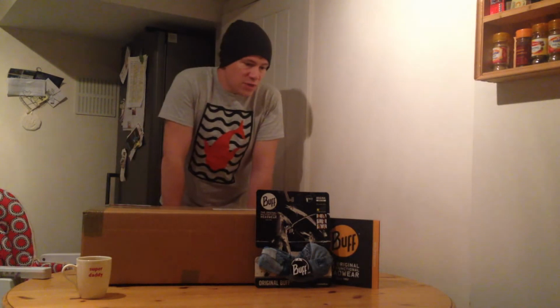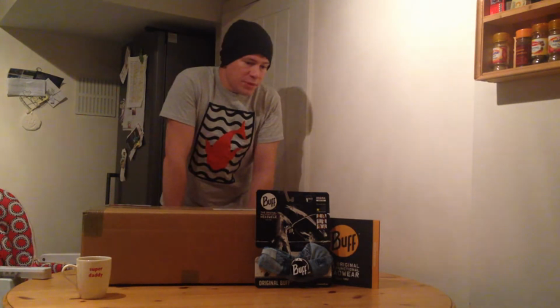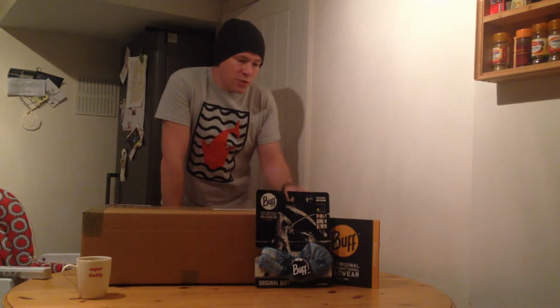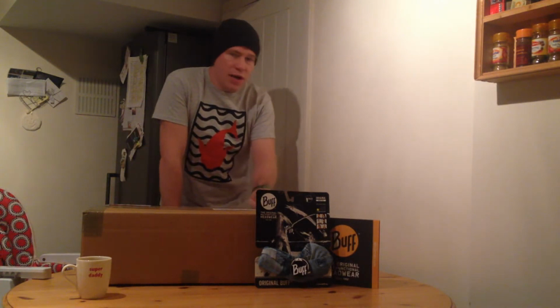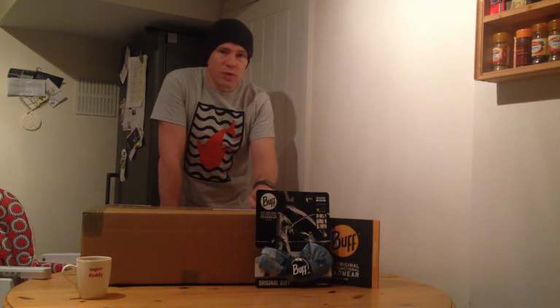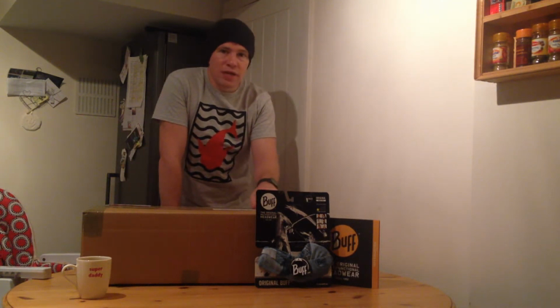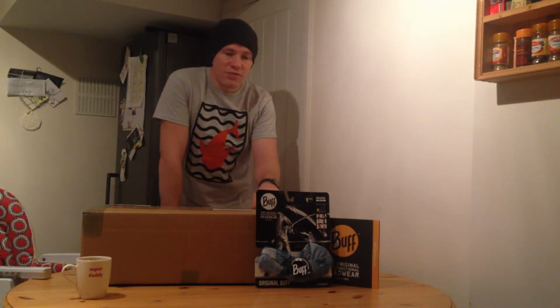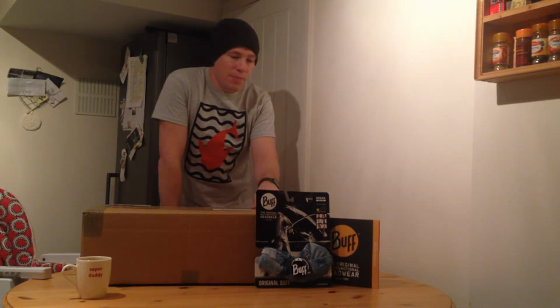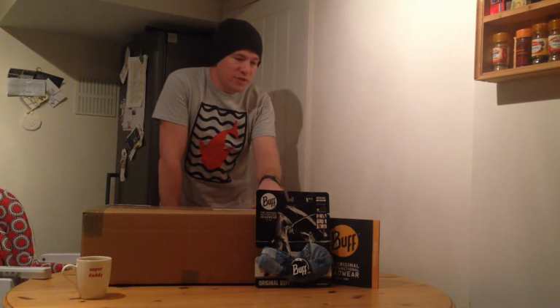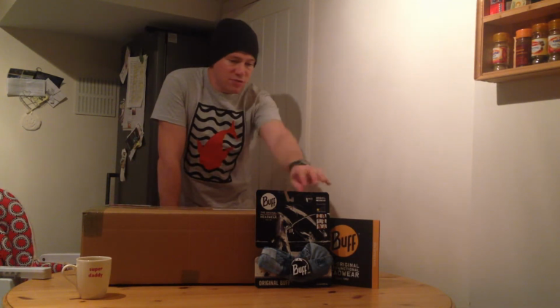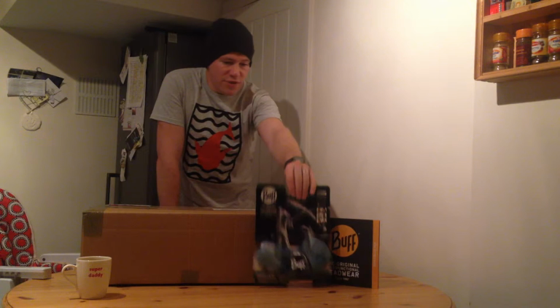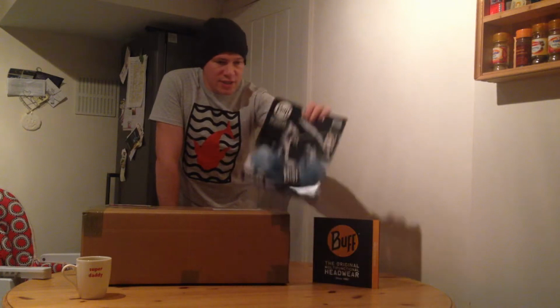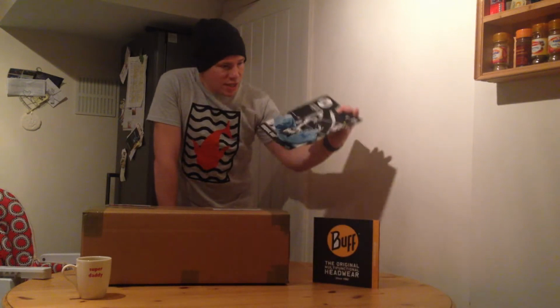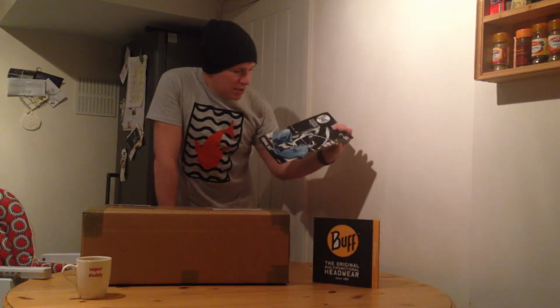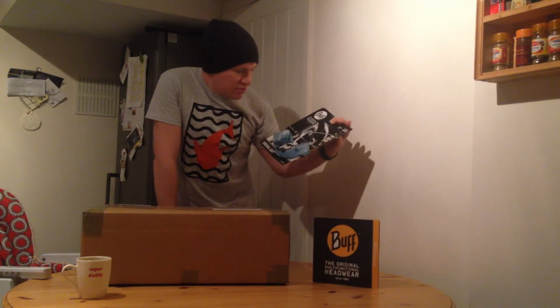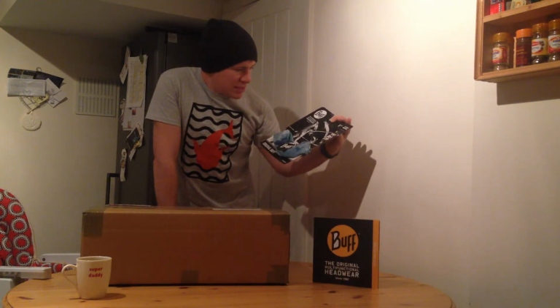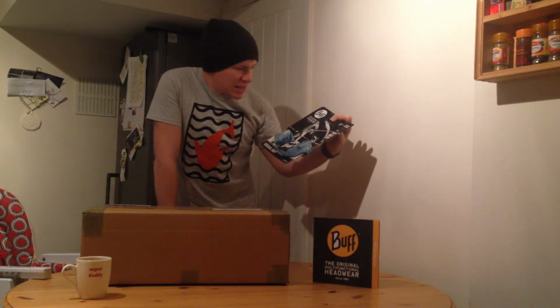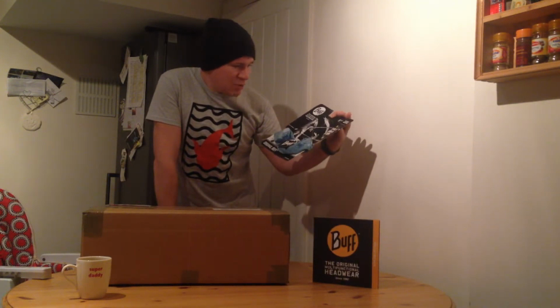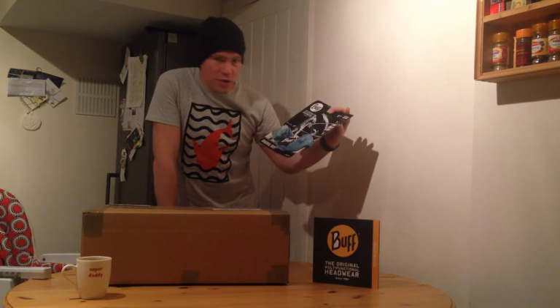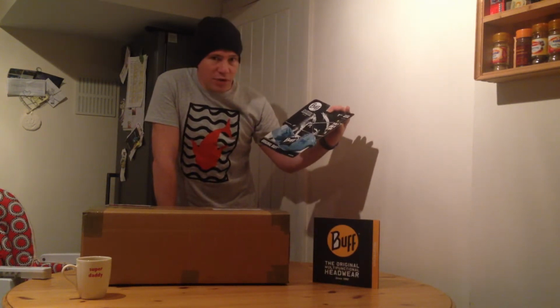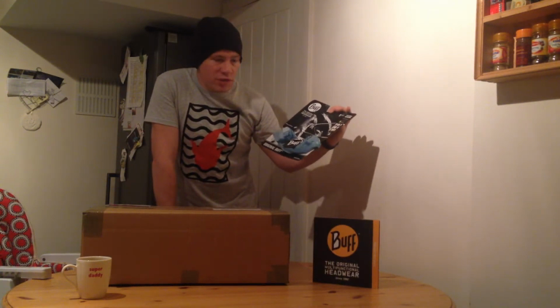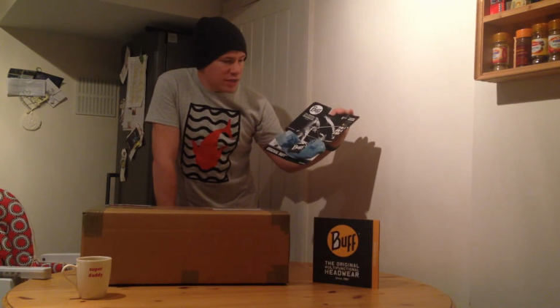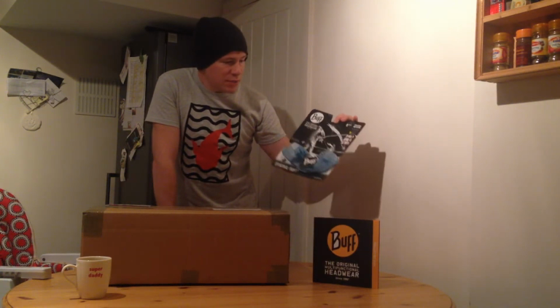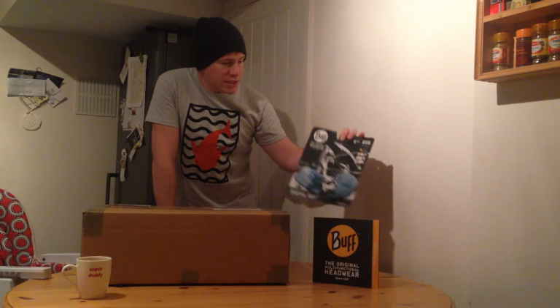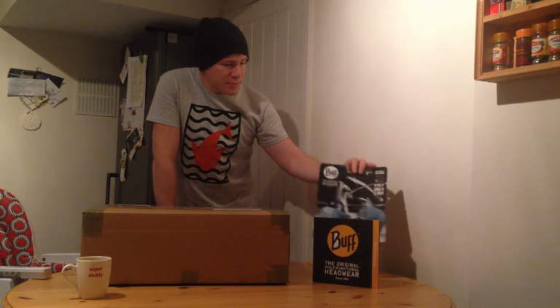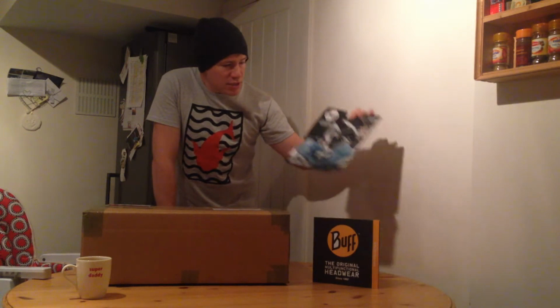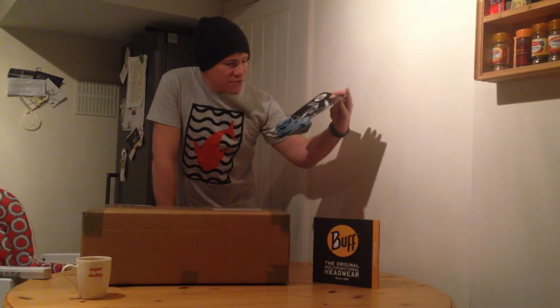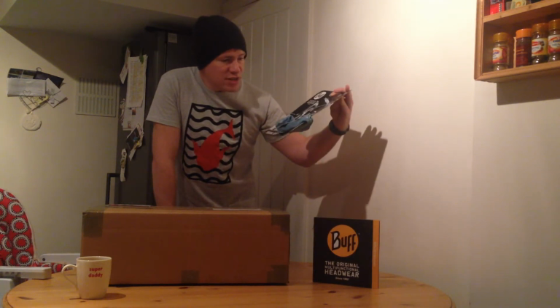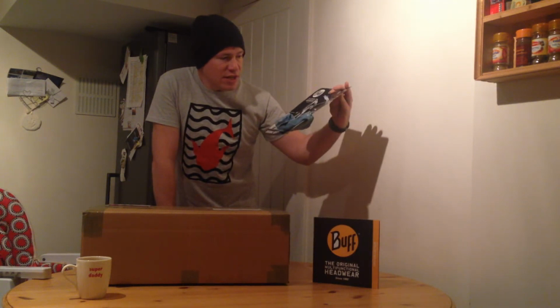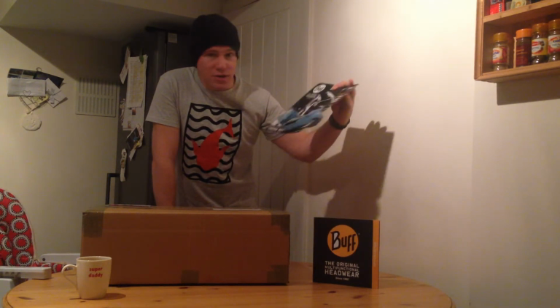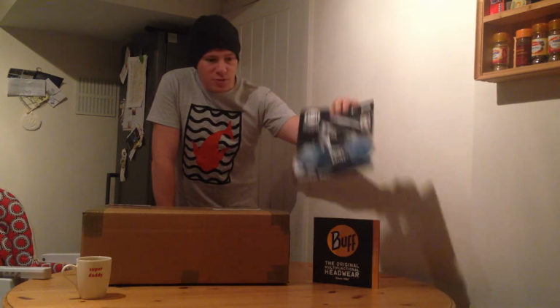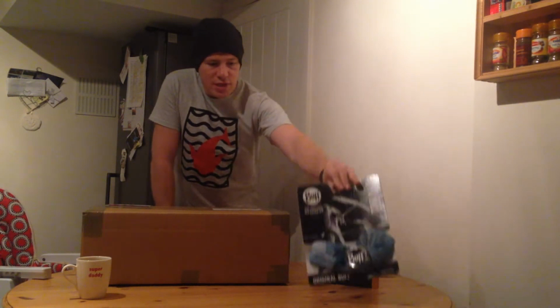A couple of weeks ago, a guy called Will Jenkins from Buck sent us through his very nice book, so I'll be testing that out on the way to work and out on the runs over the next couple of weeks. It's got a nice fish on it, which I think goes with the name.